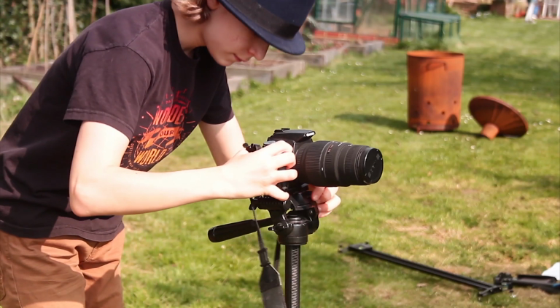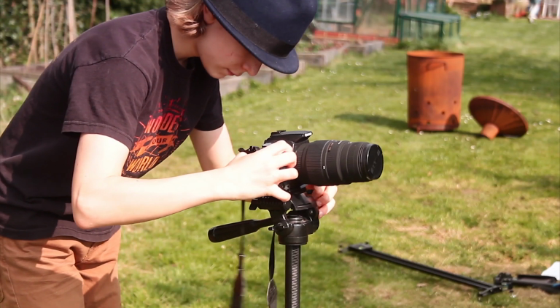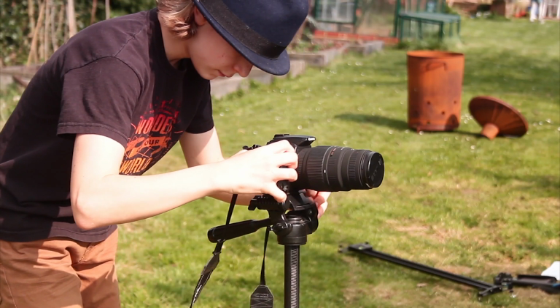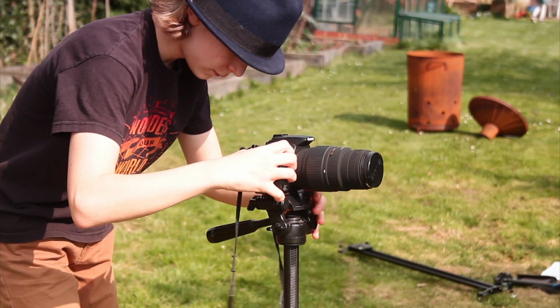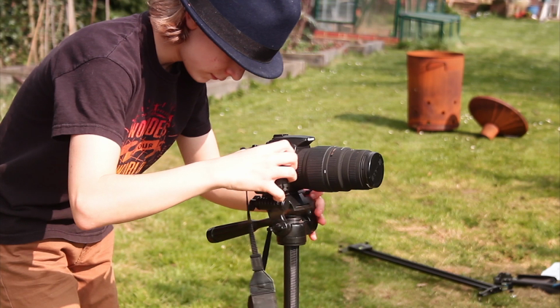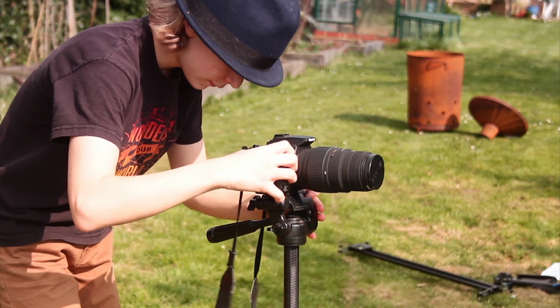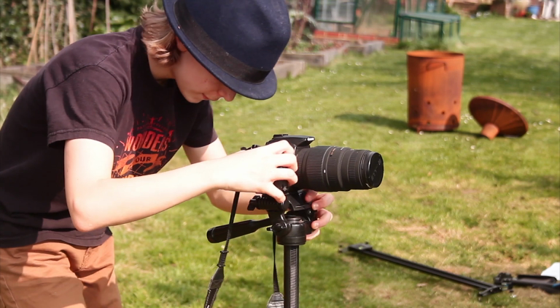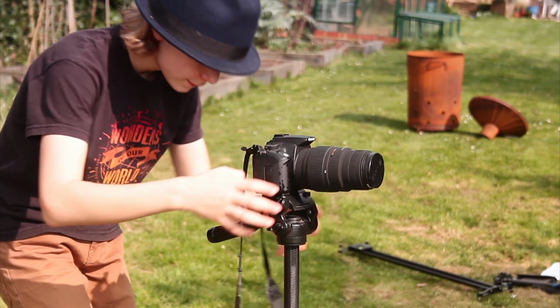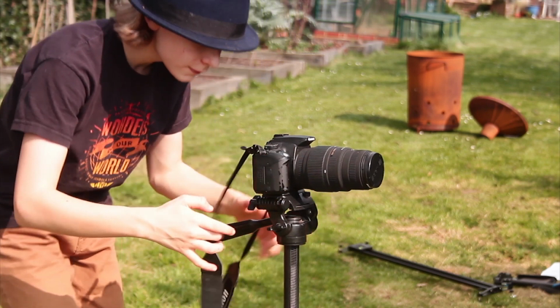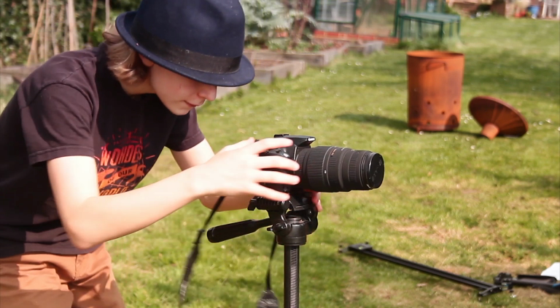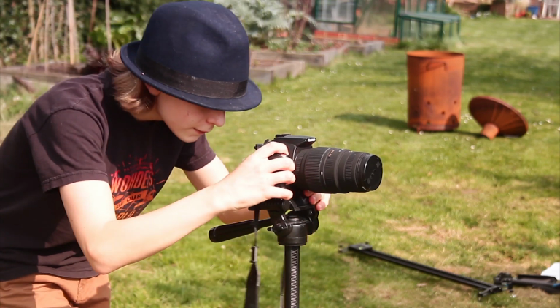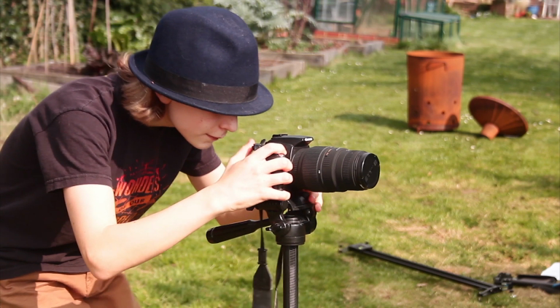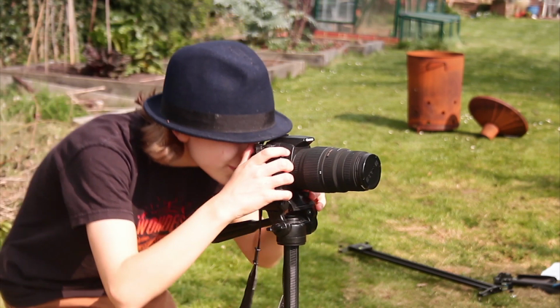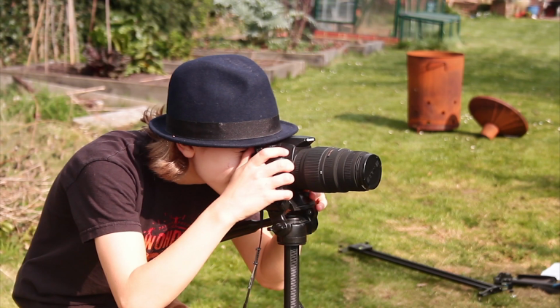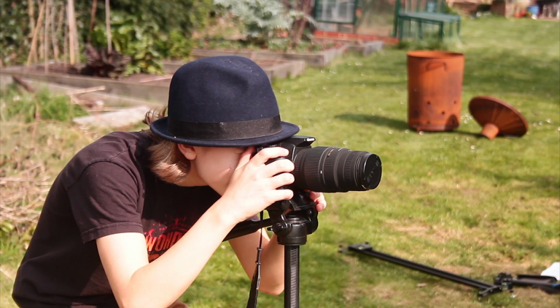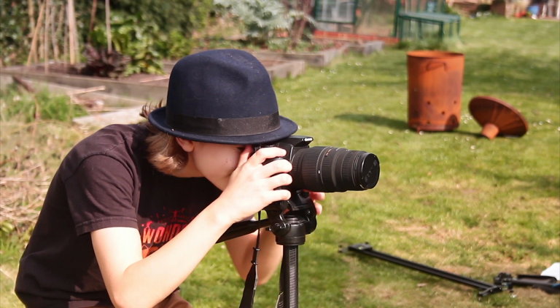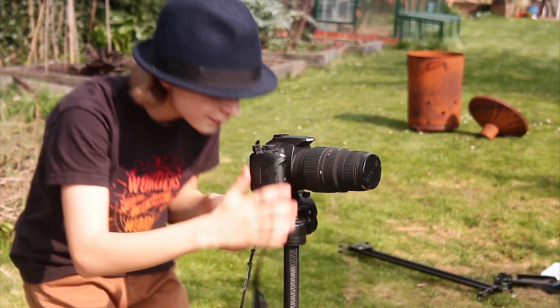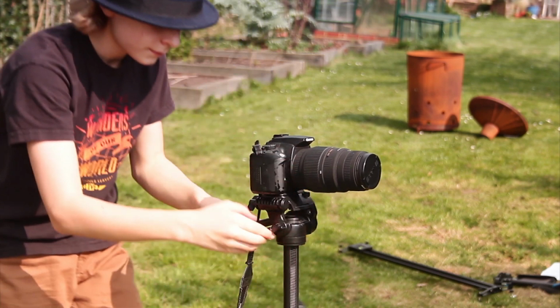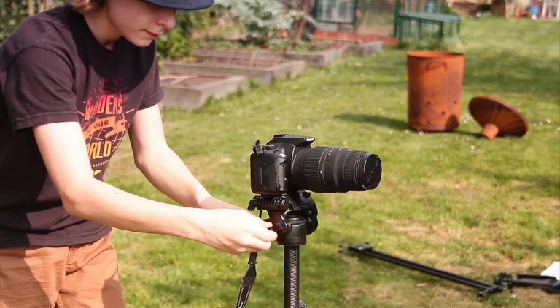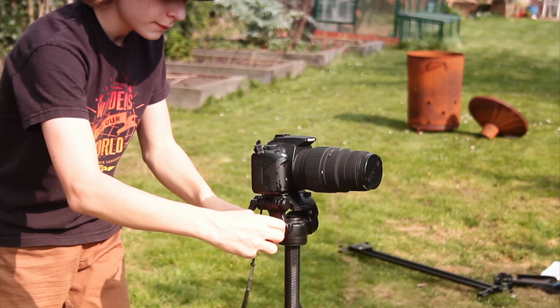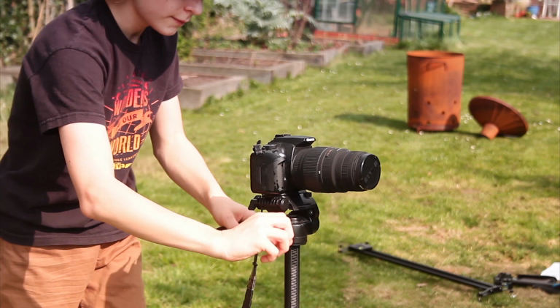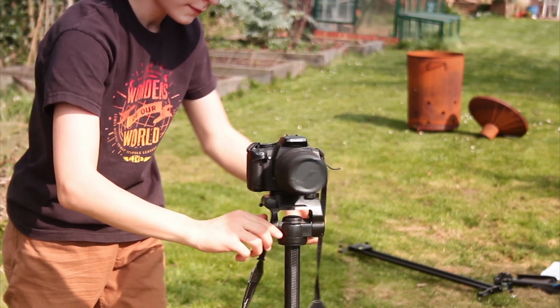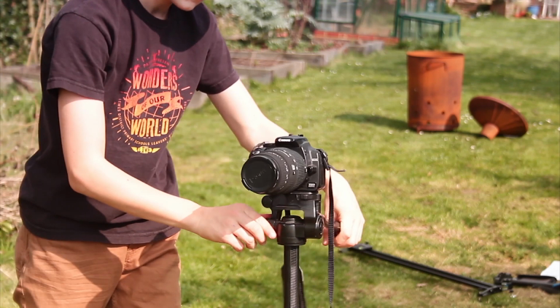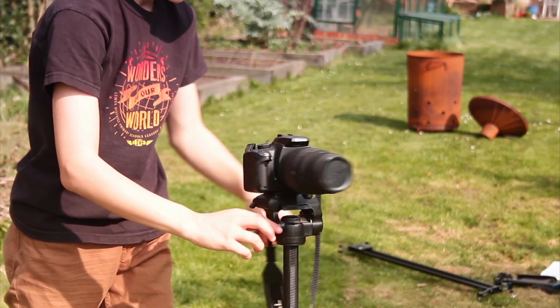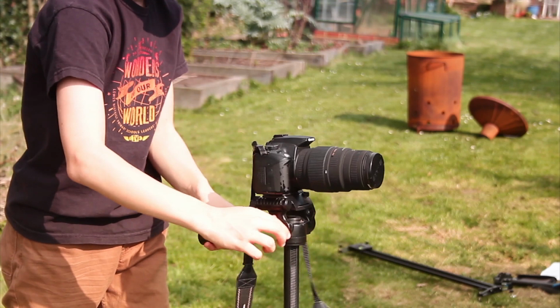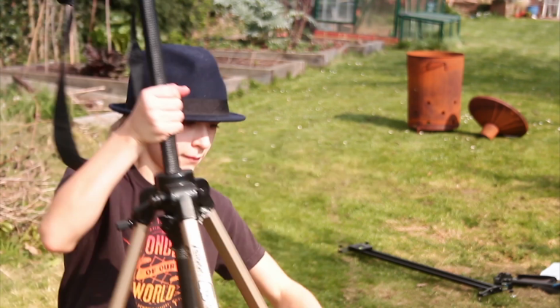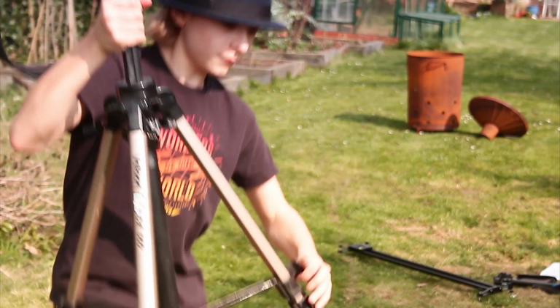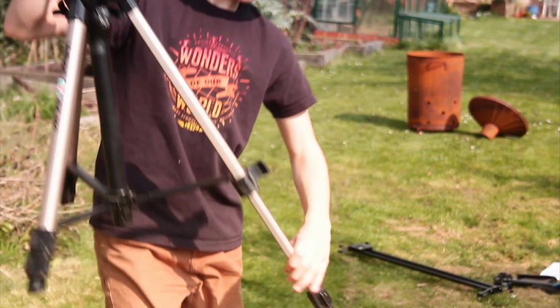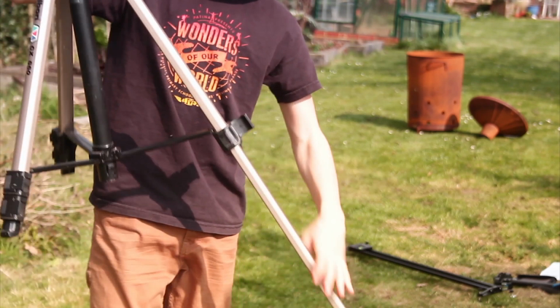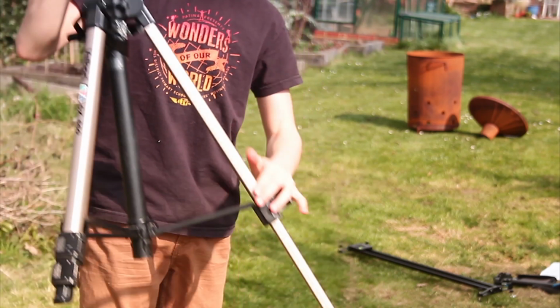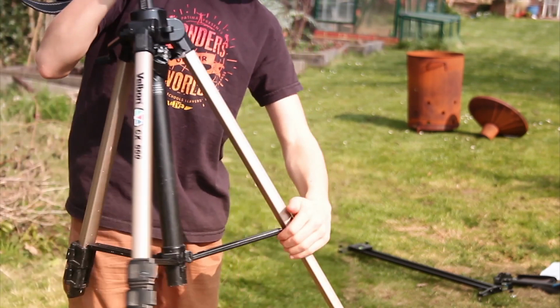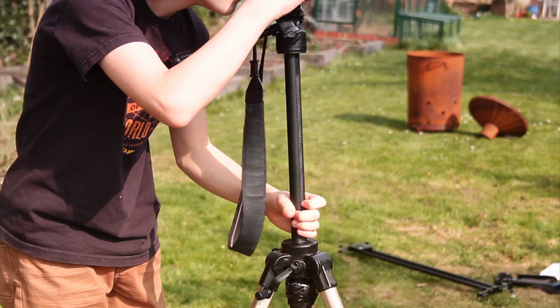This is my tripod. It's not very strong but it holds the camera, and it can be extended really high — to around 2.5 metres.